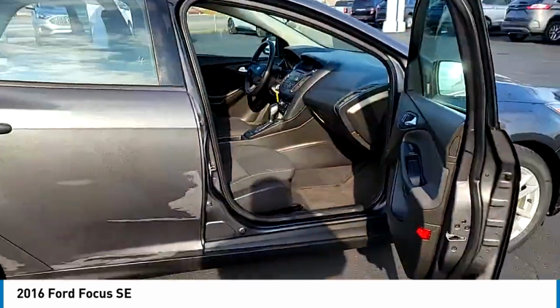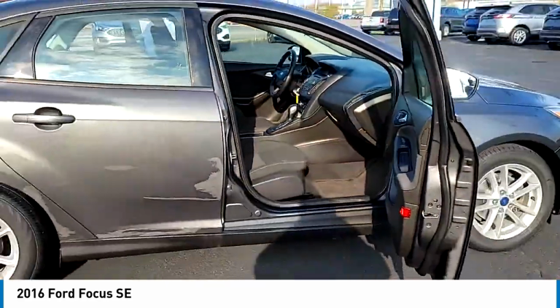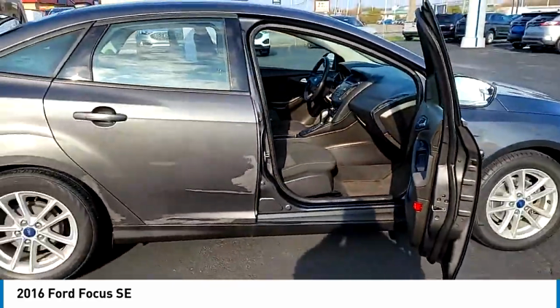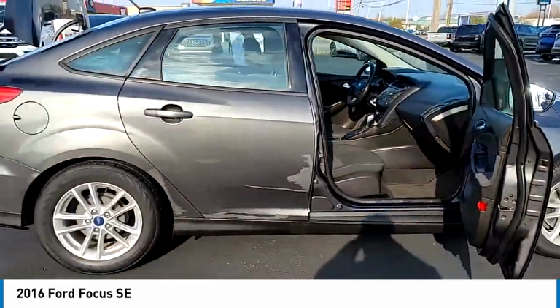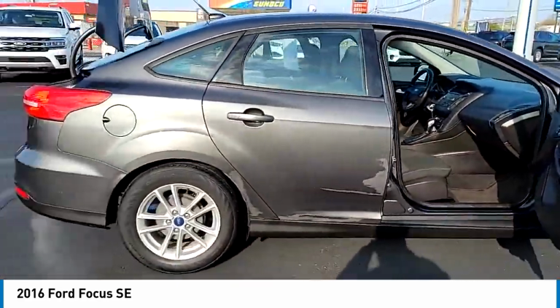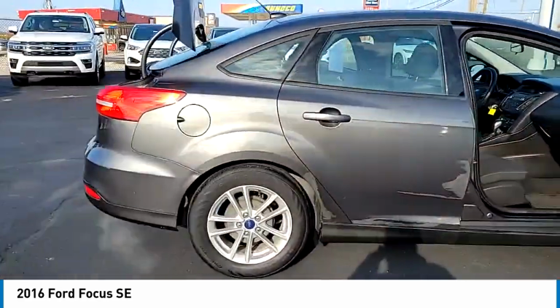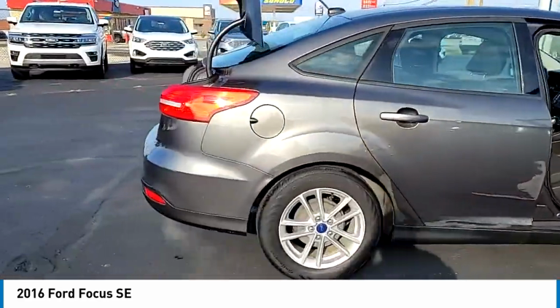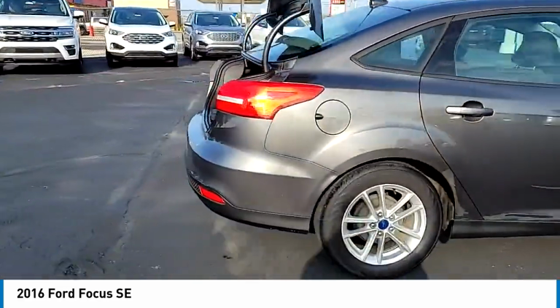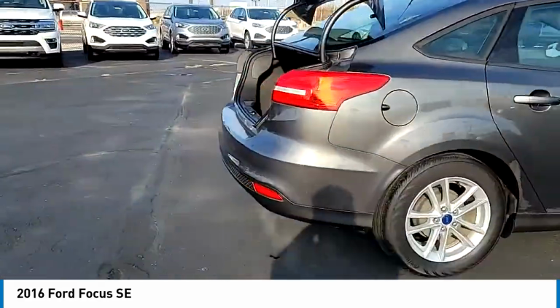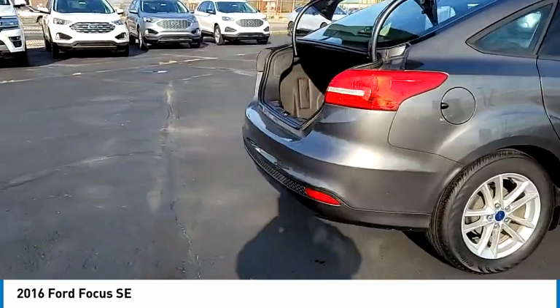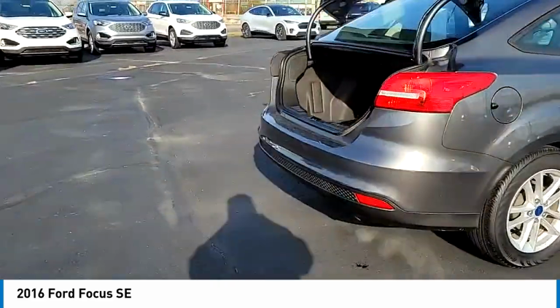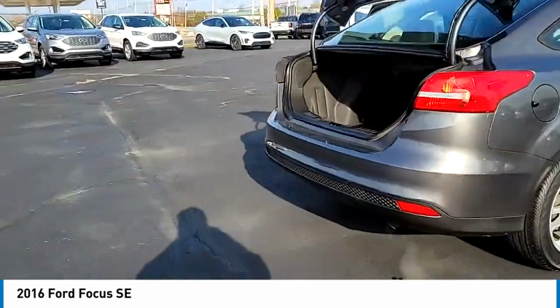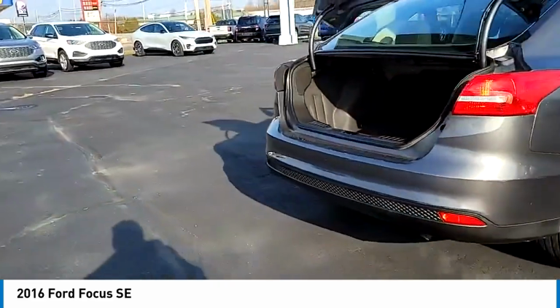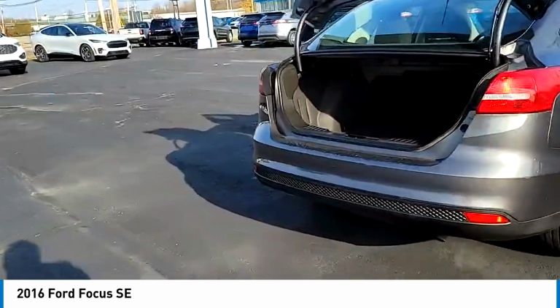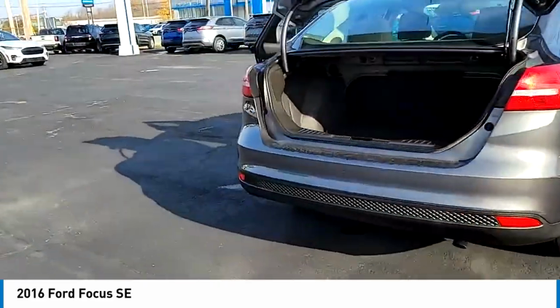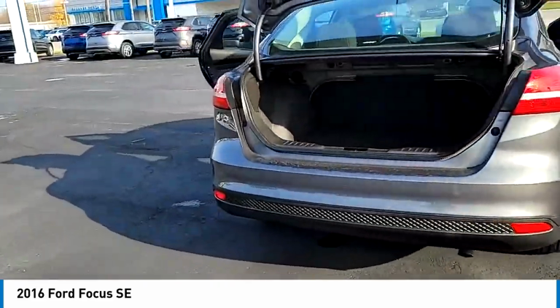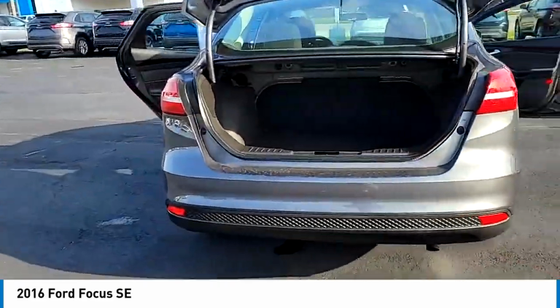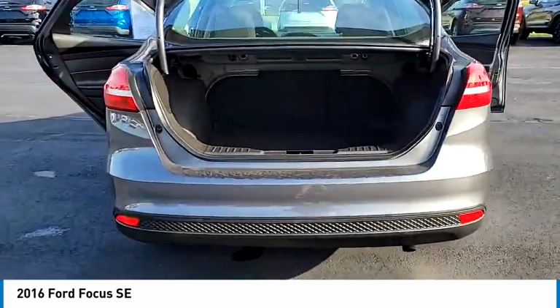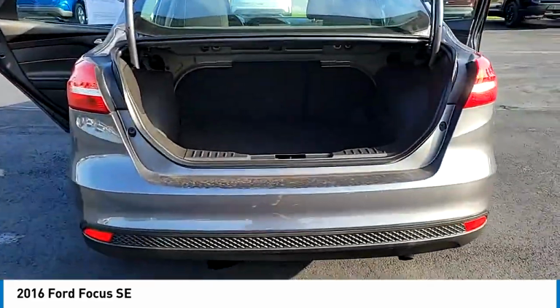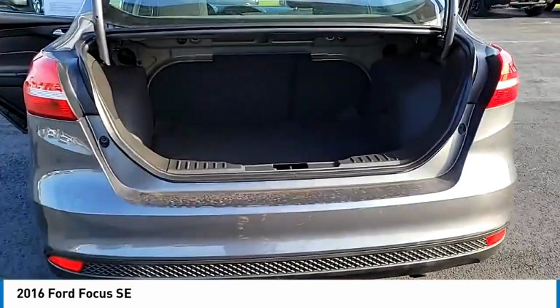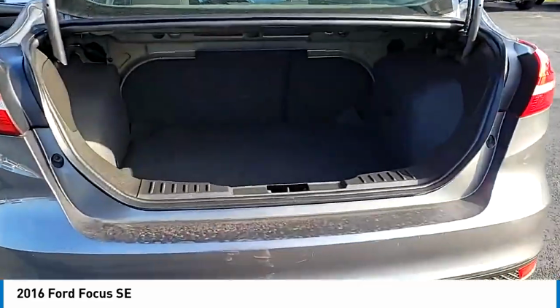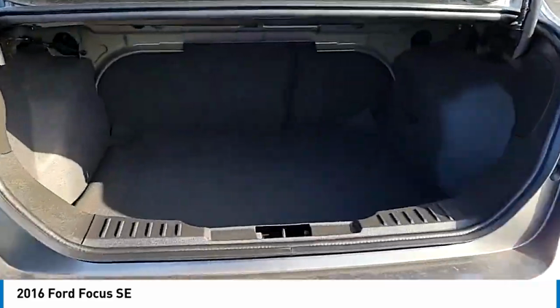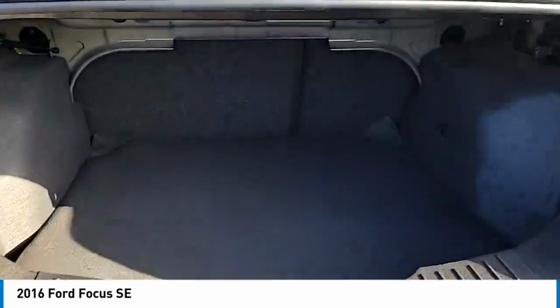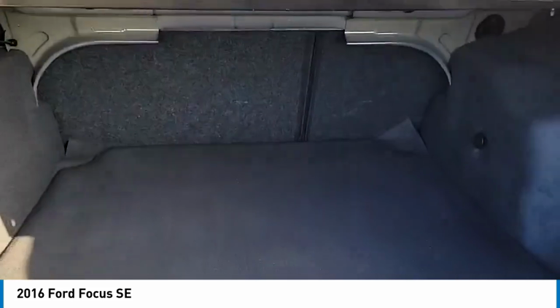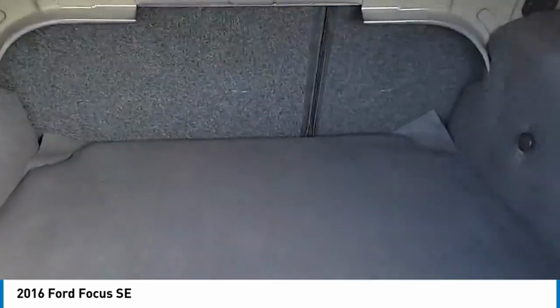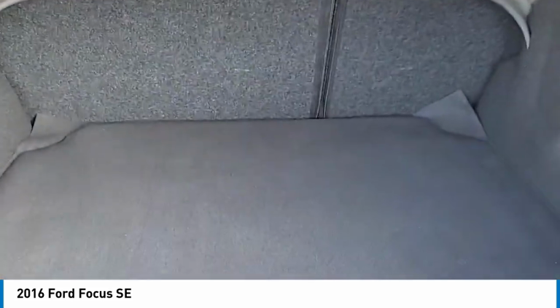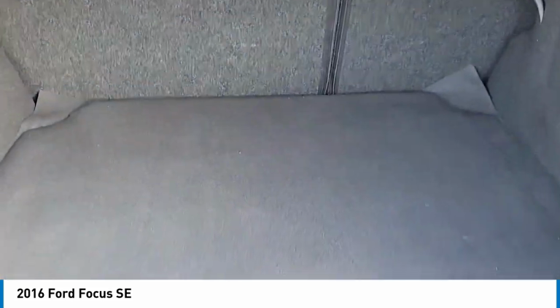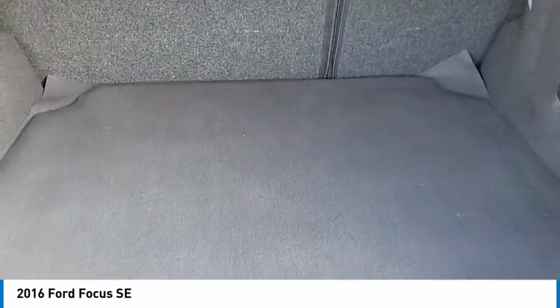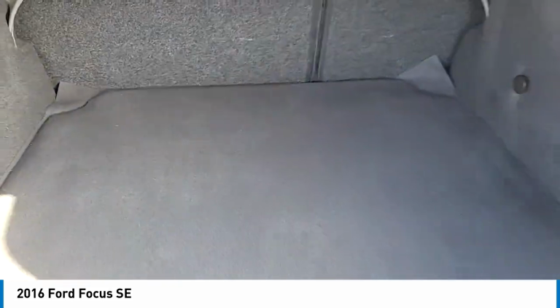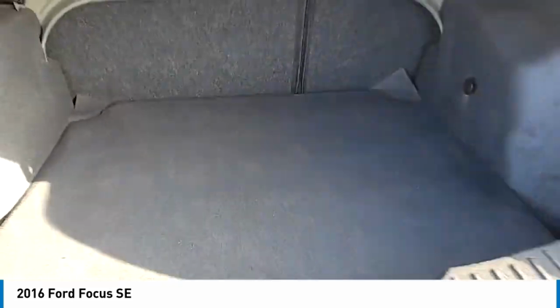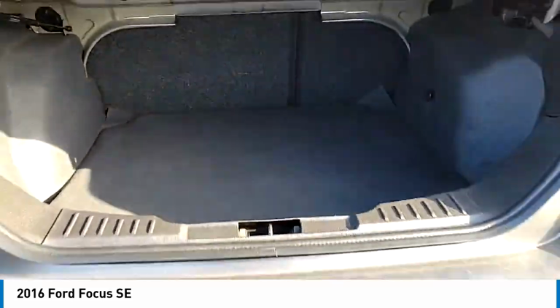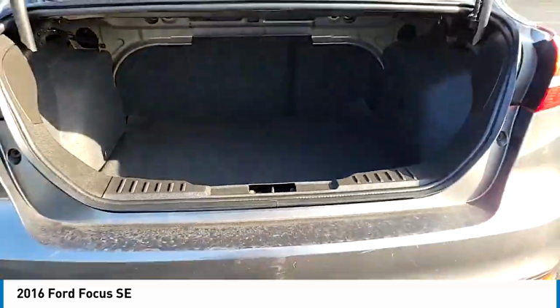Remote keyless entry, speed control, rear window defroster, low tire pressure warning, trip computer. Searching for a dependable vehicle that looks great too? You've found it. So stop in today.